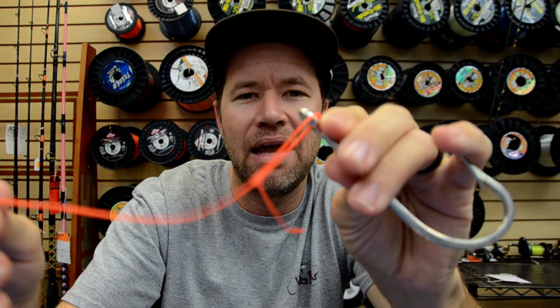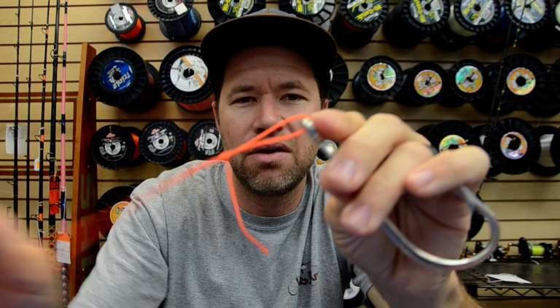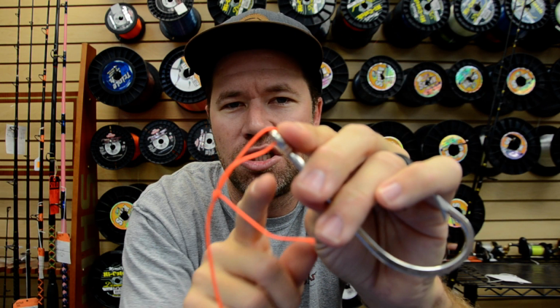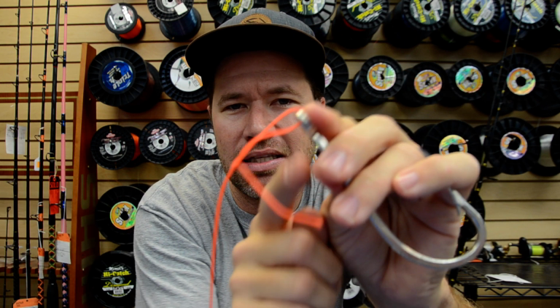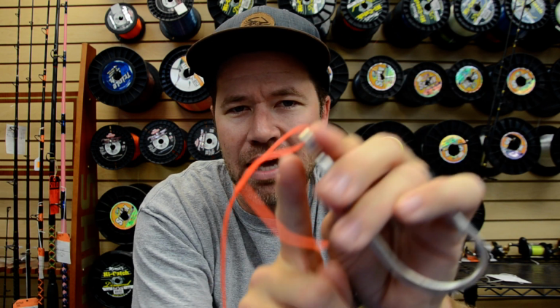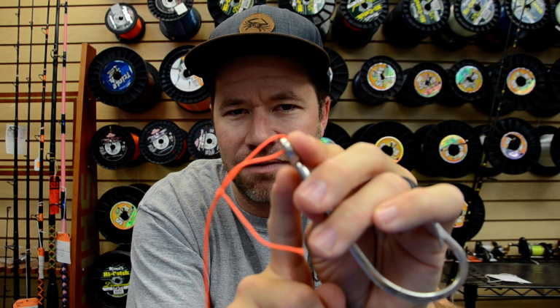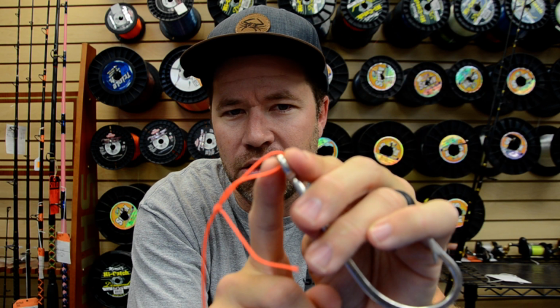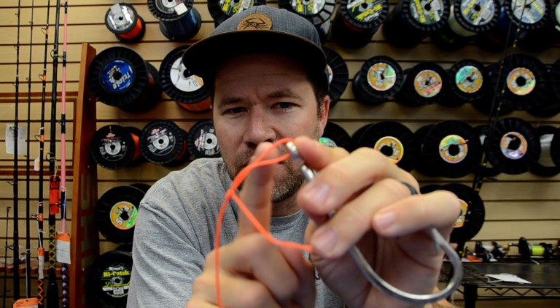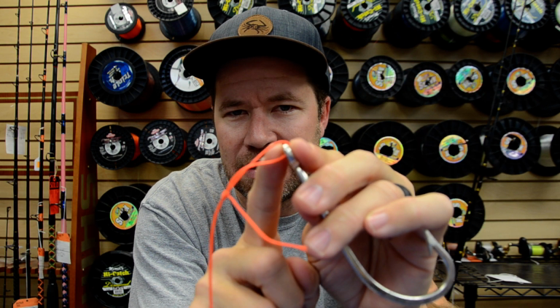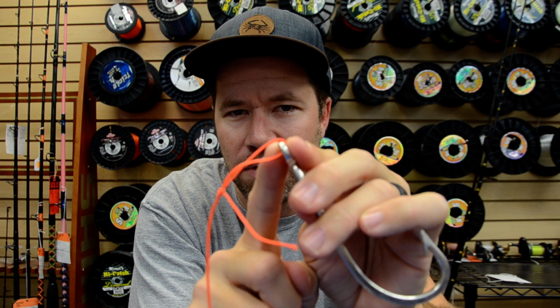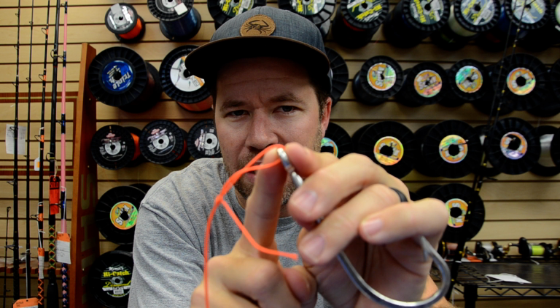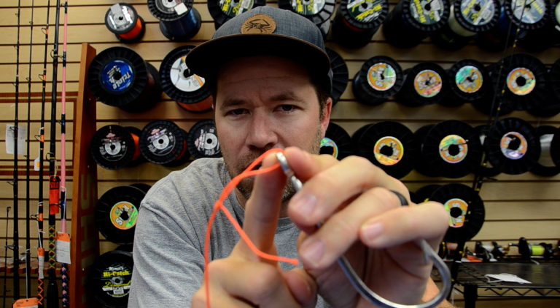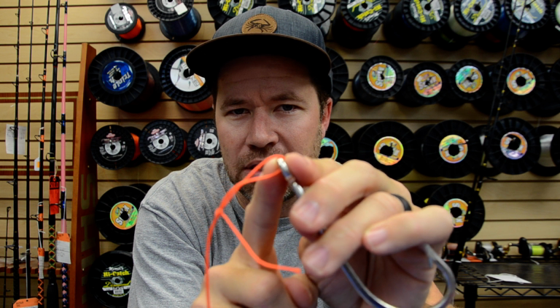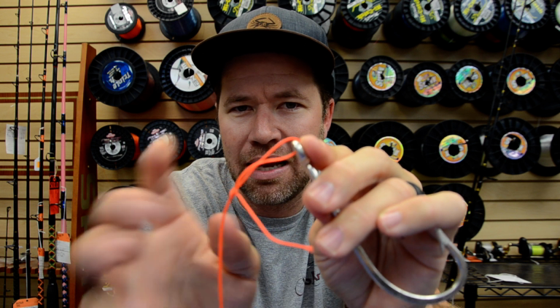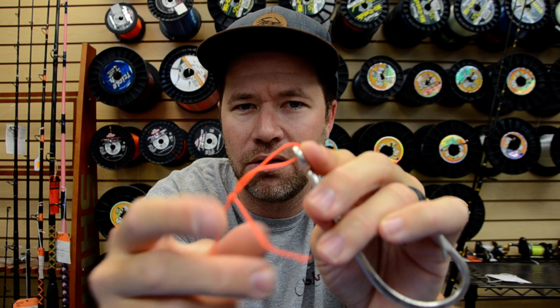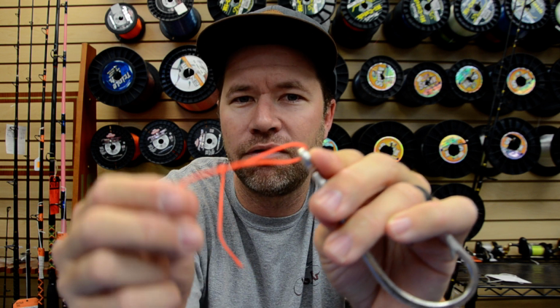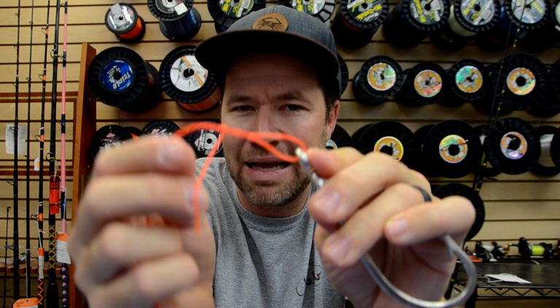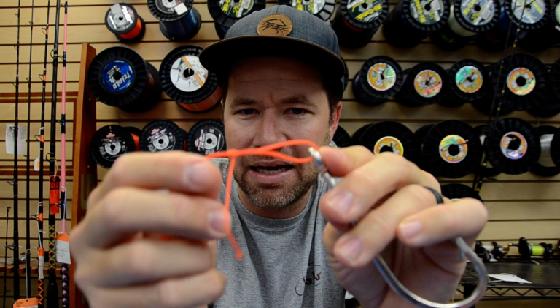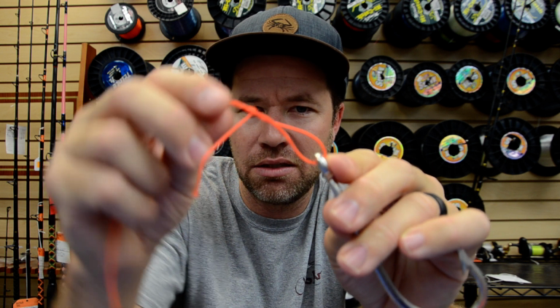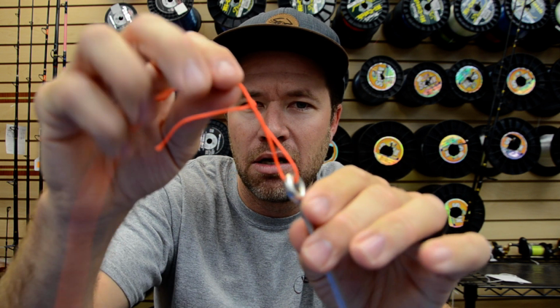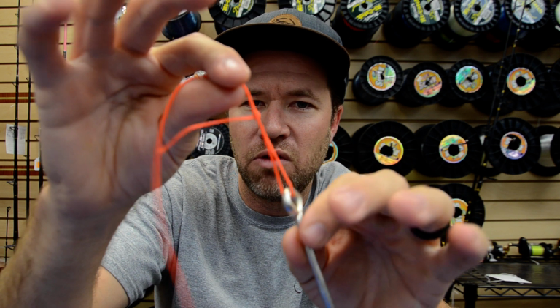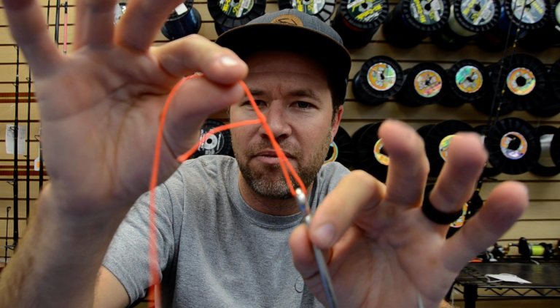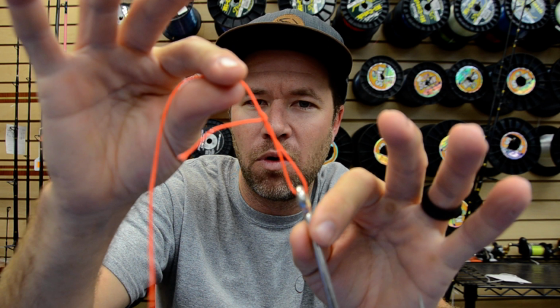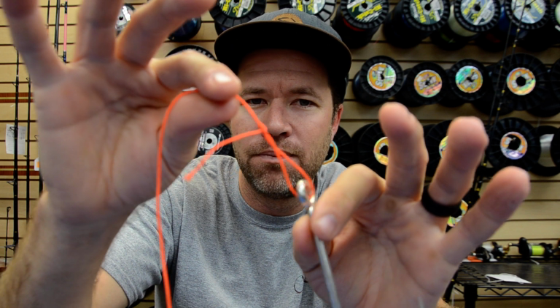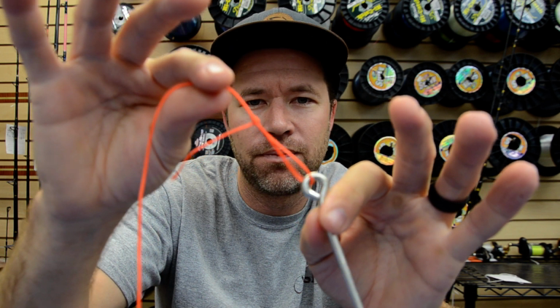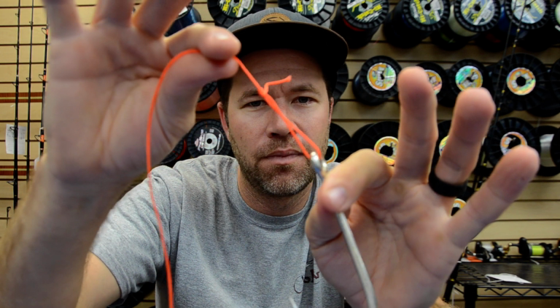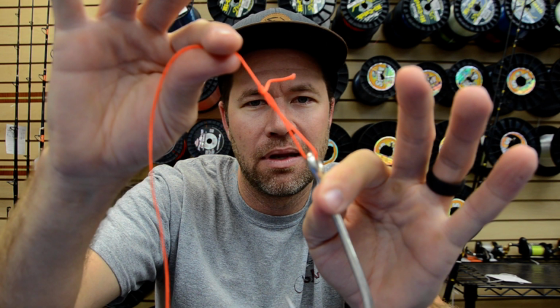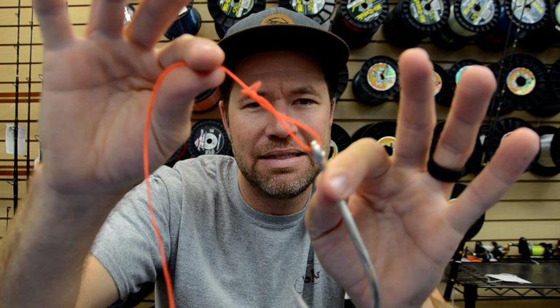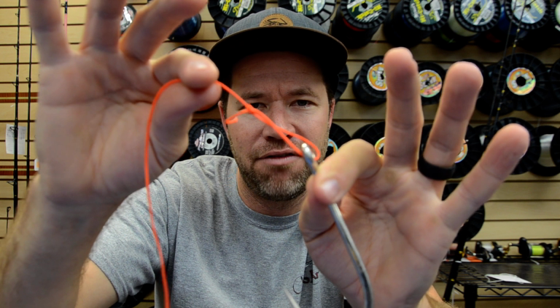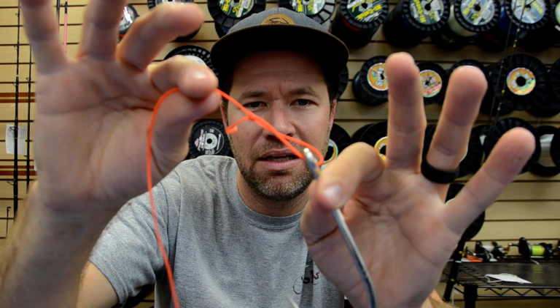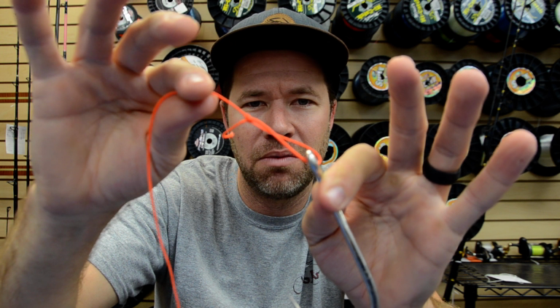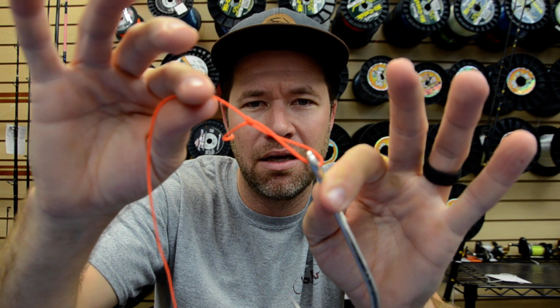You can adjust the size of this loop. You can get it down real tight close to the eye of the lure for less action, or move it up for more. Definitely a good way to go.